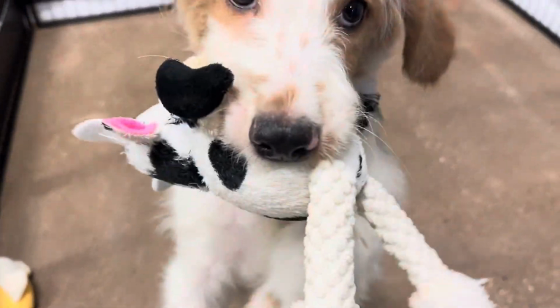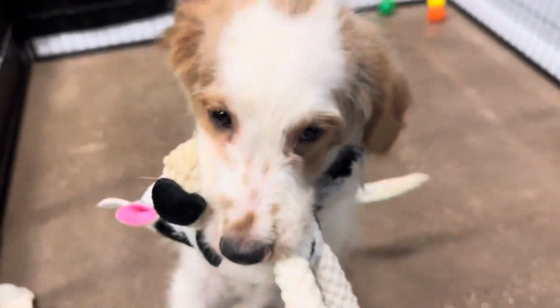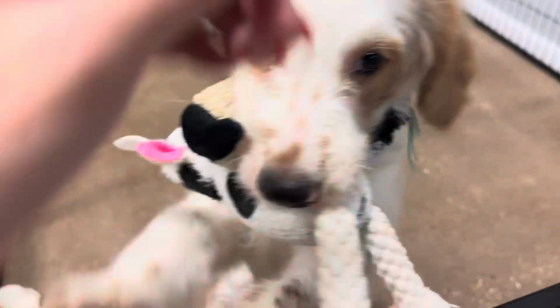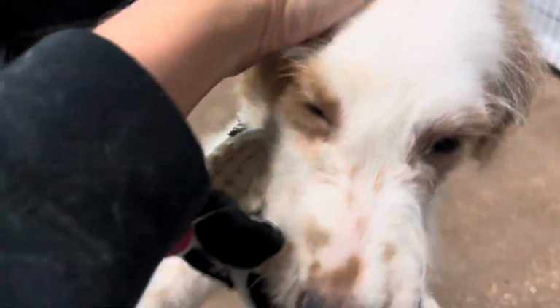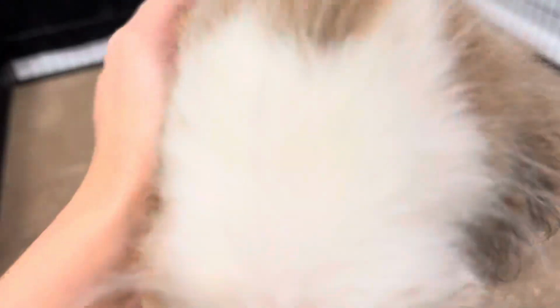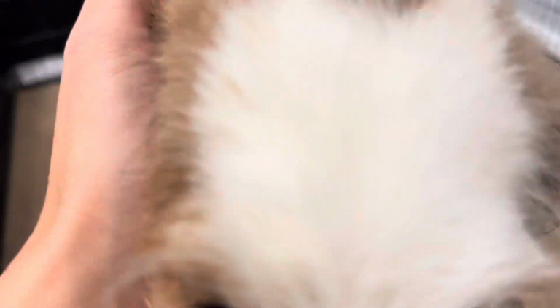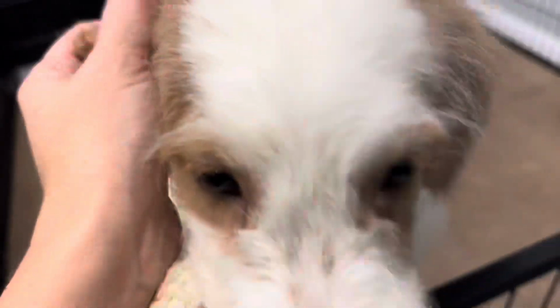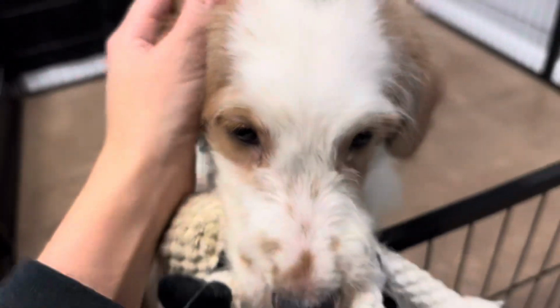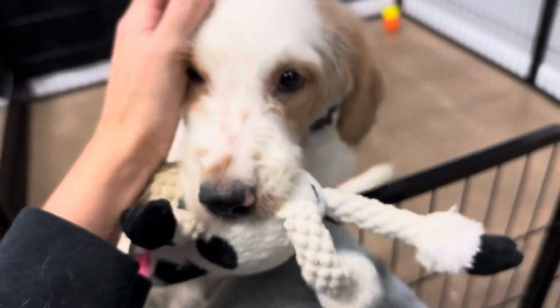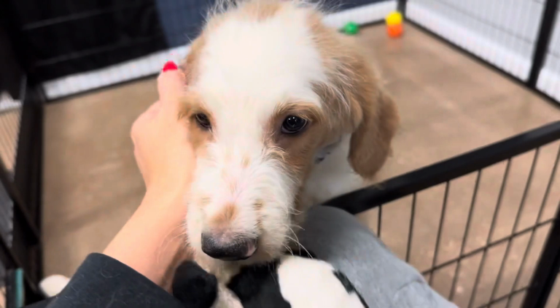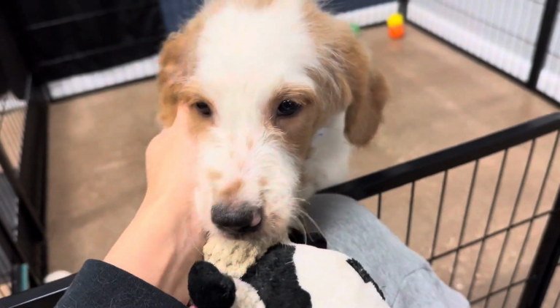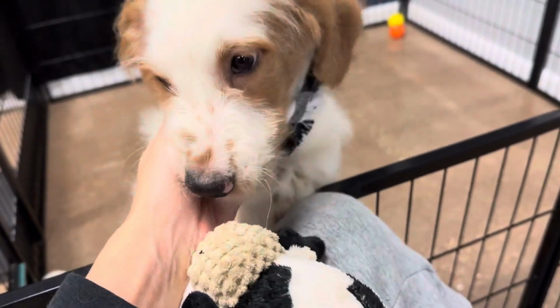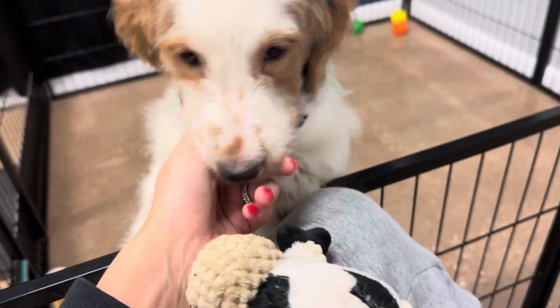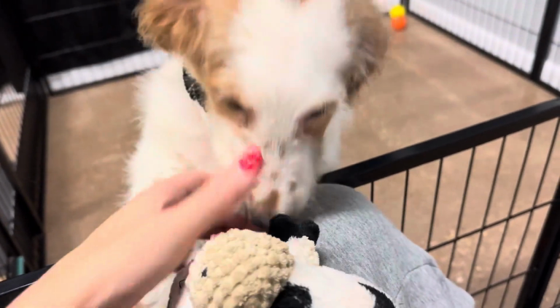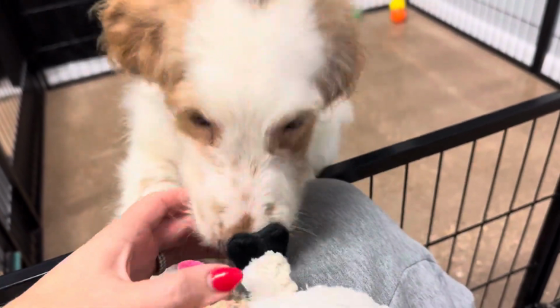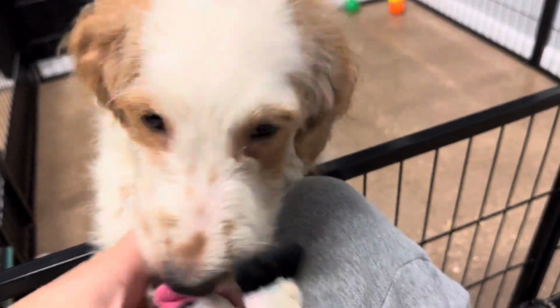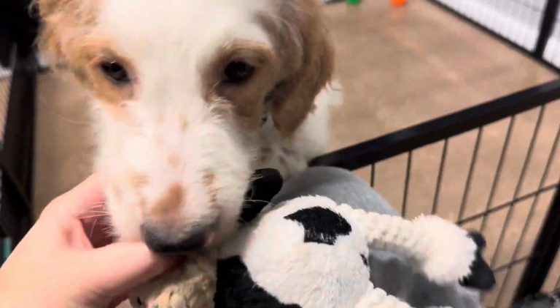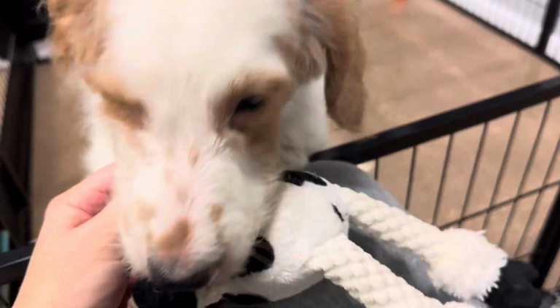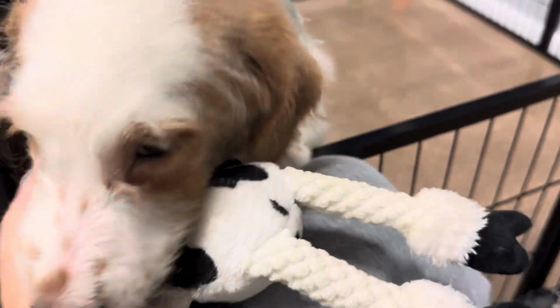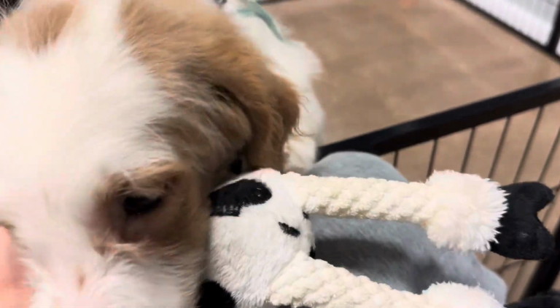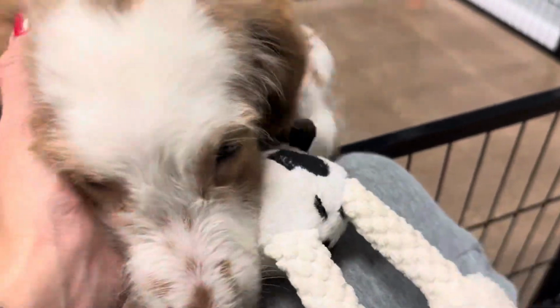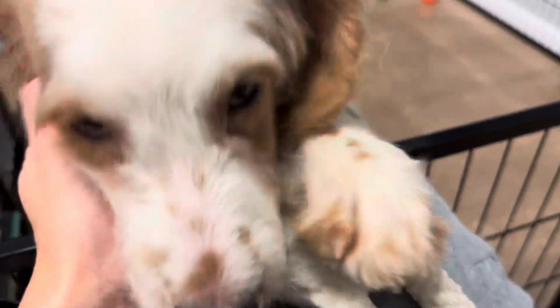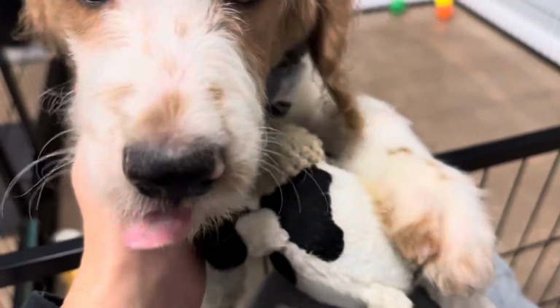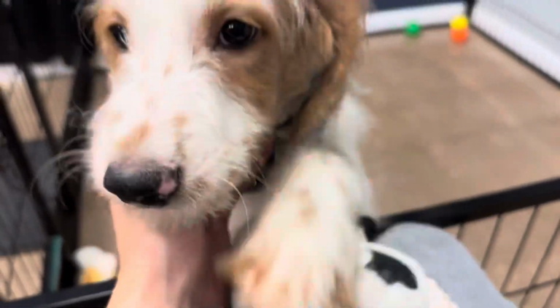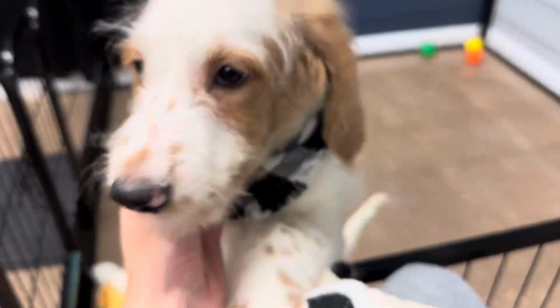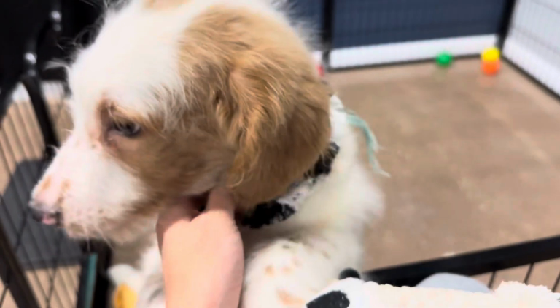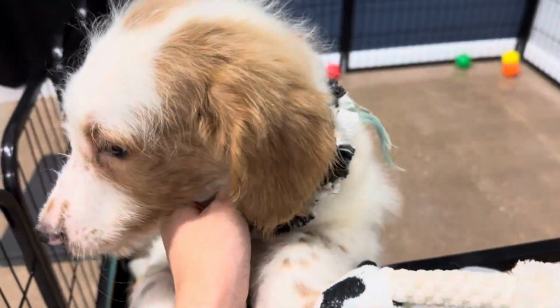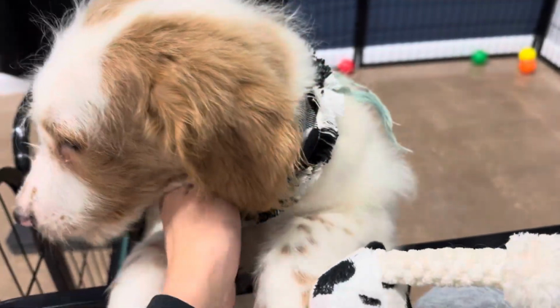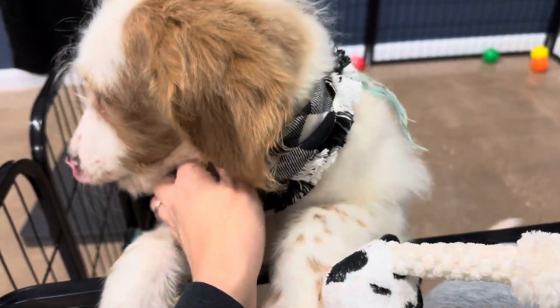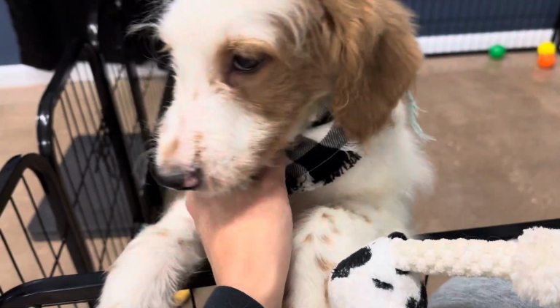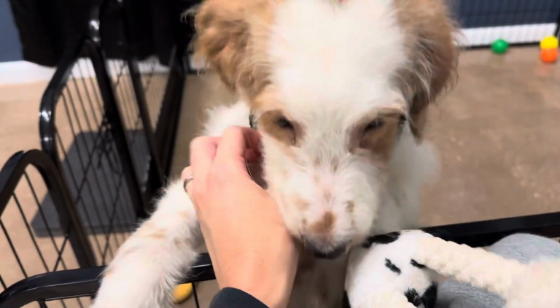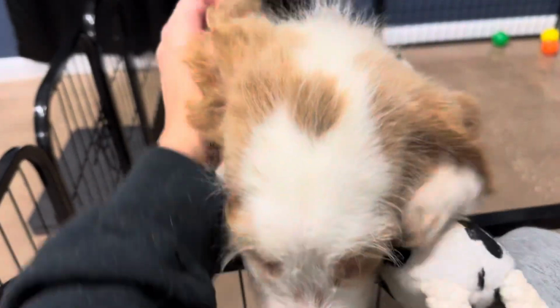Sometimes they lose their puppy coat early. He's got a very sweet personality.